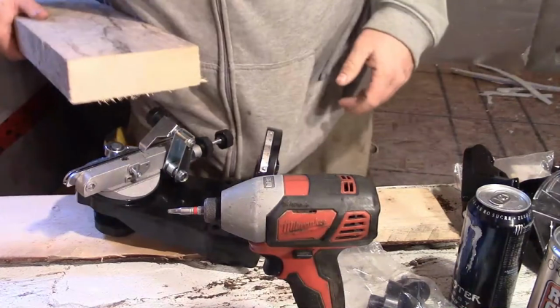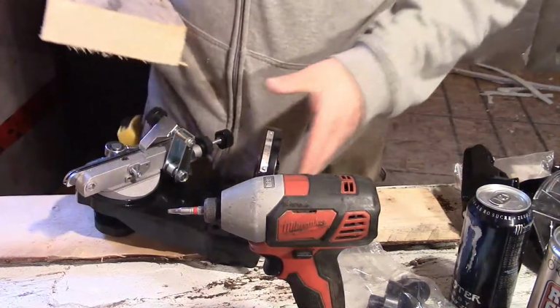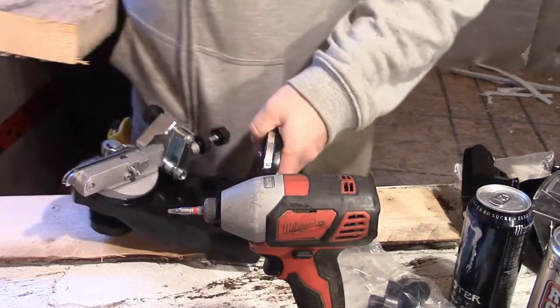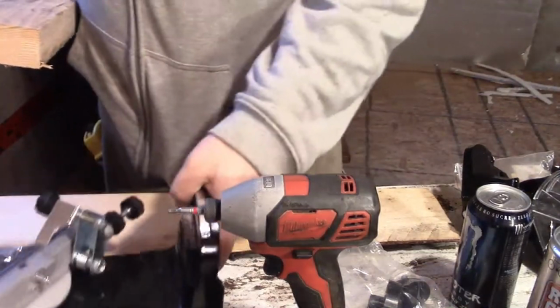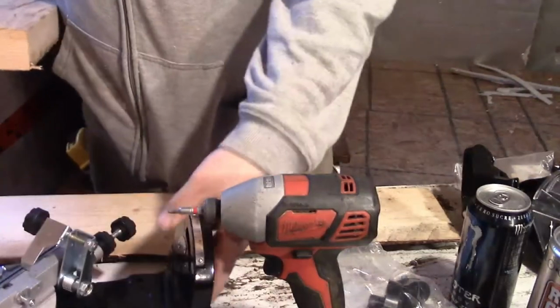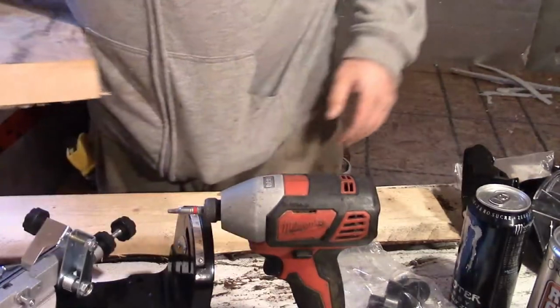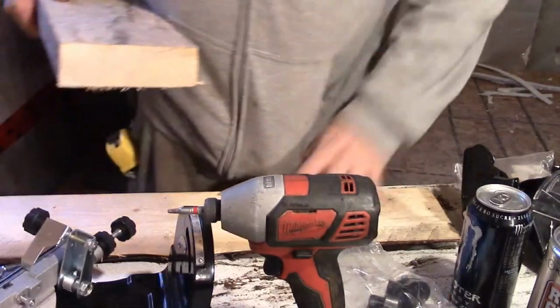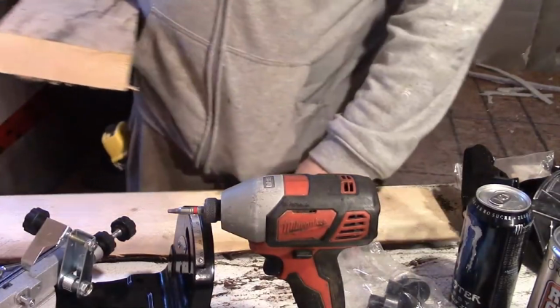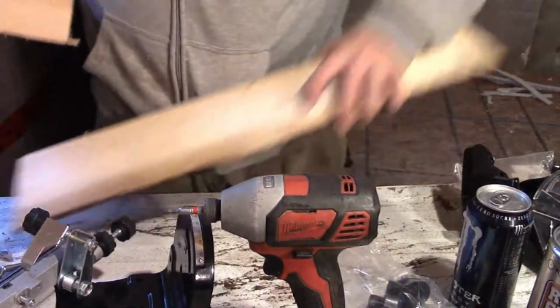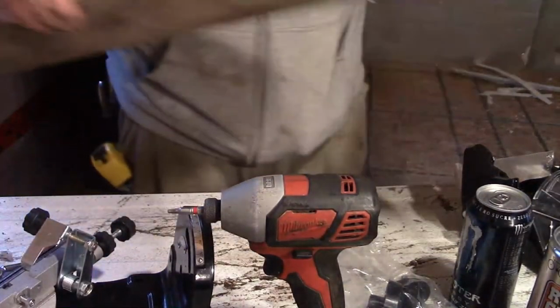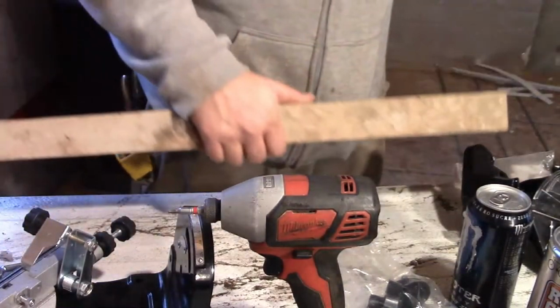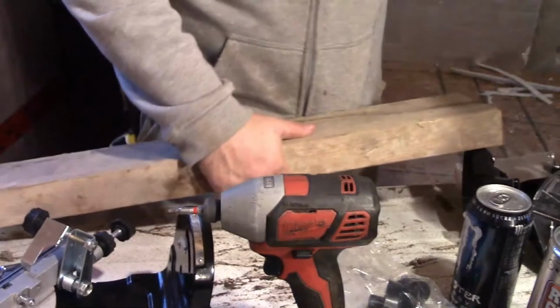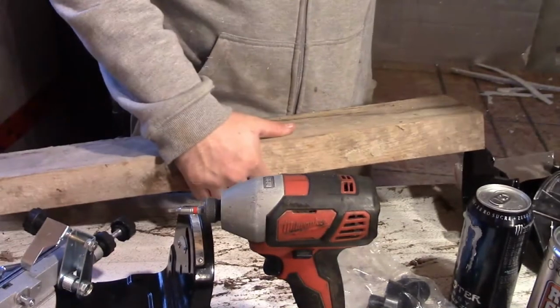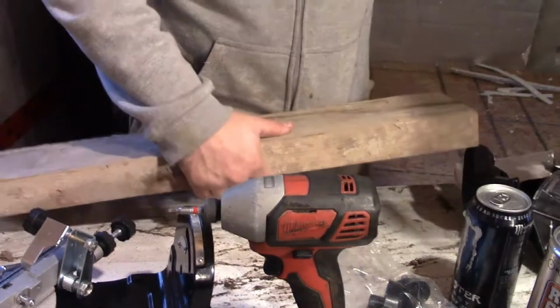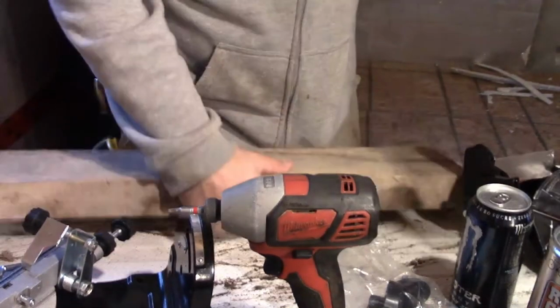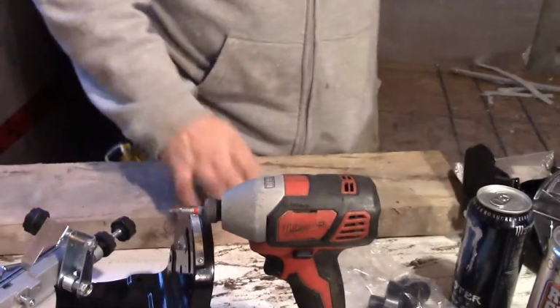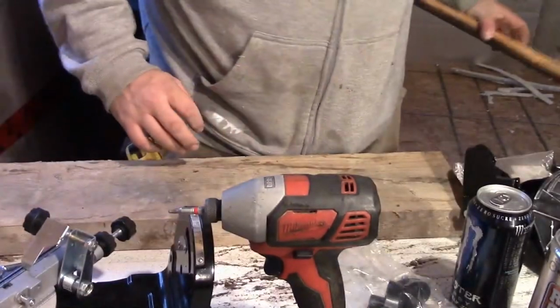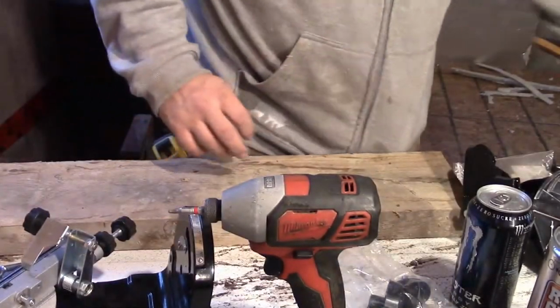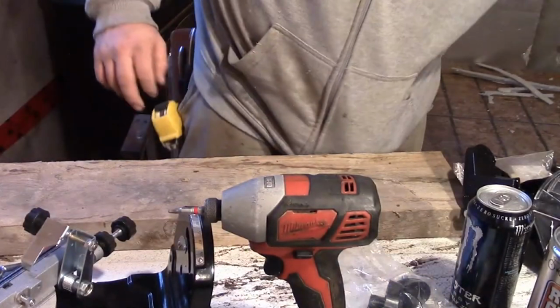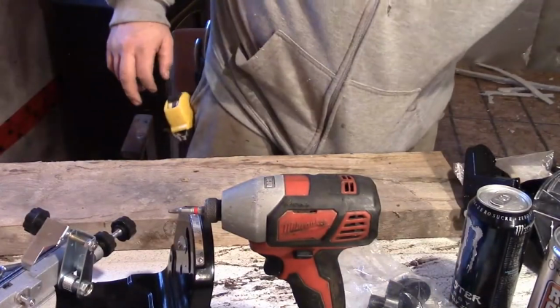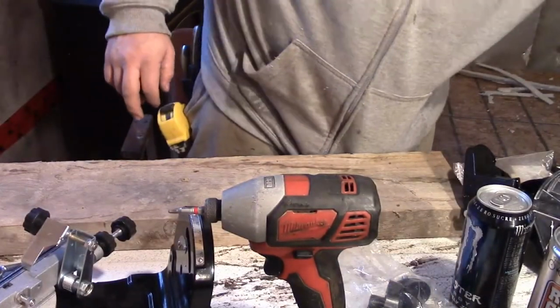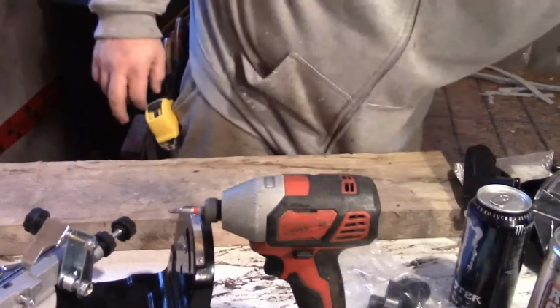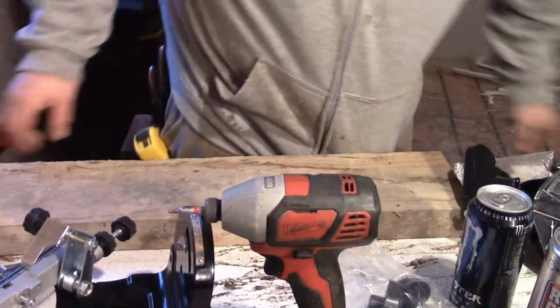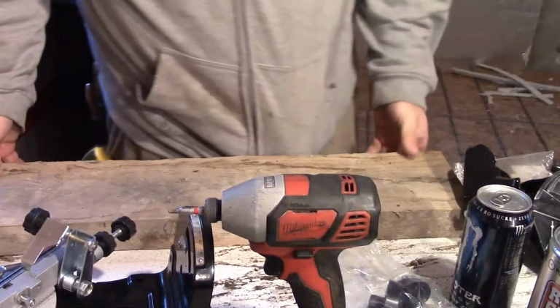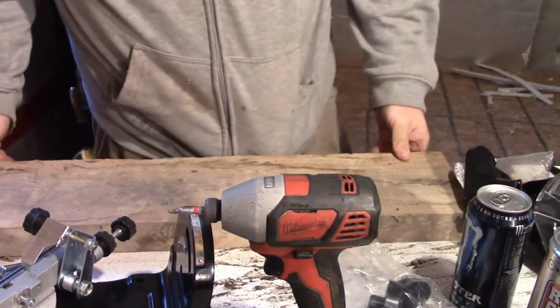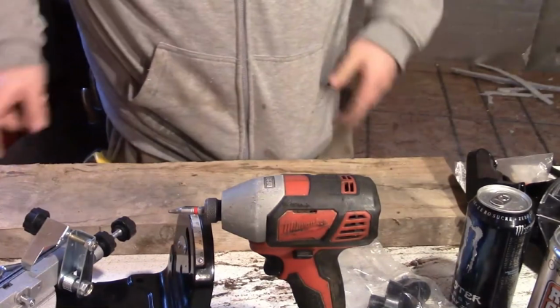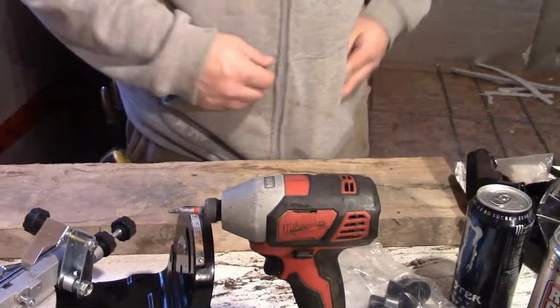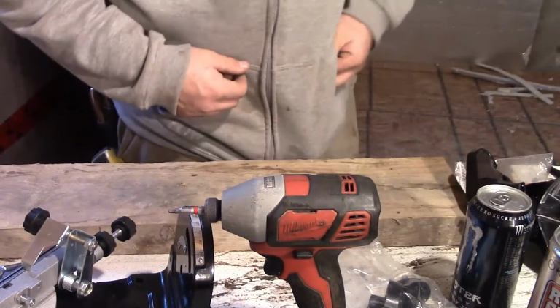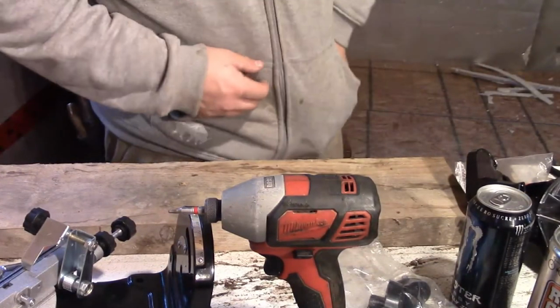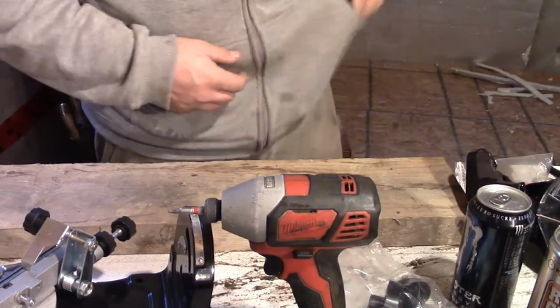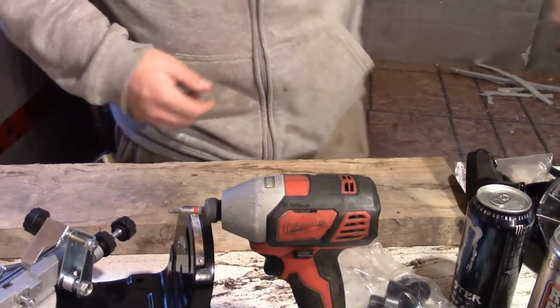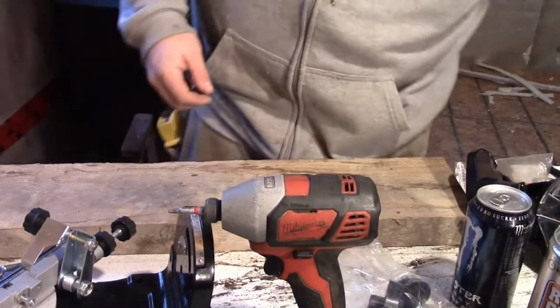Alright, we're back. I decided to upgrade to a larger board. This is a true 2x6 — not that fiddly junk that you get at the hardware store.